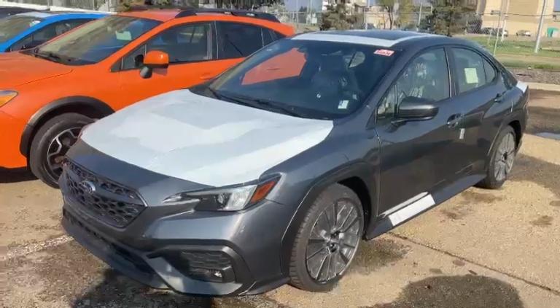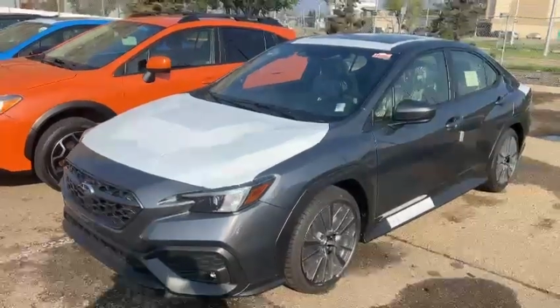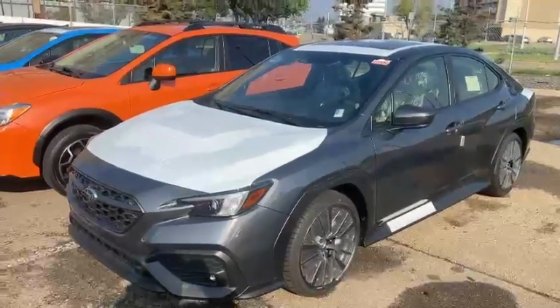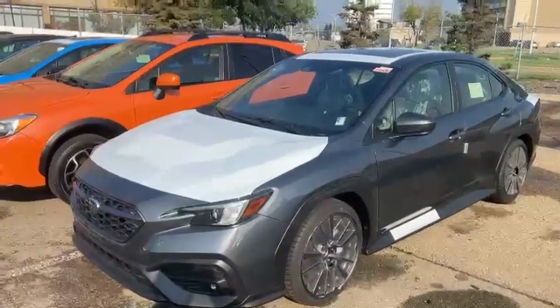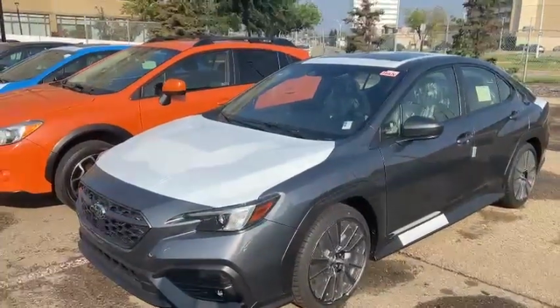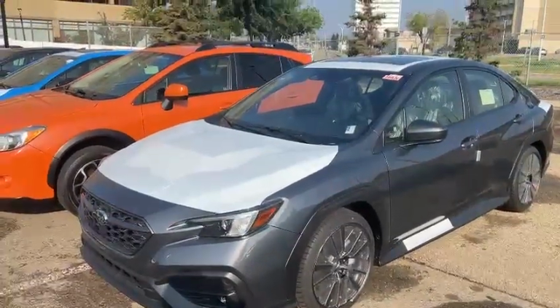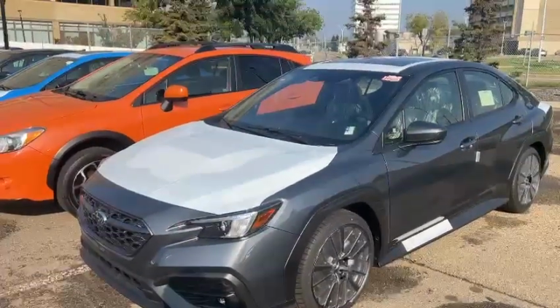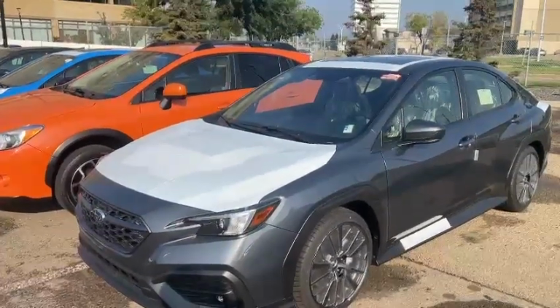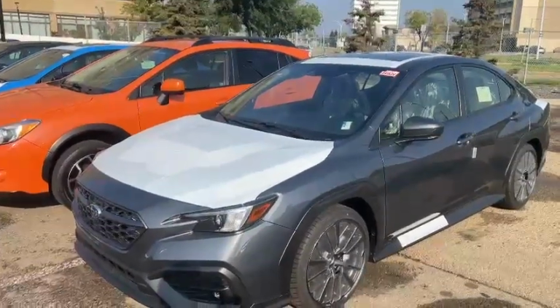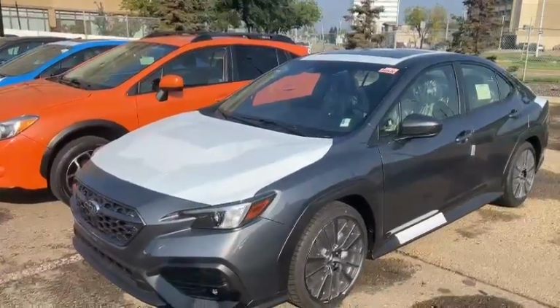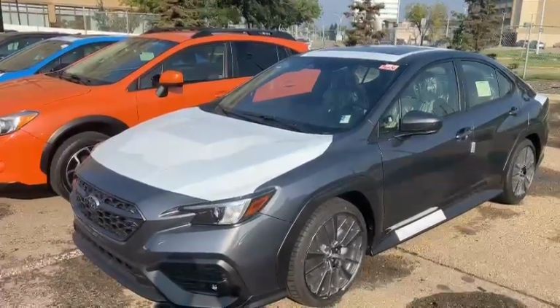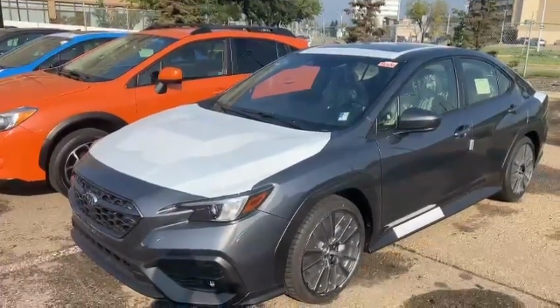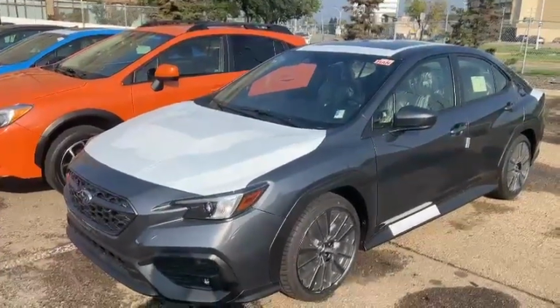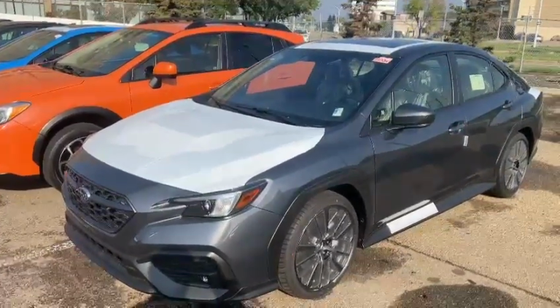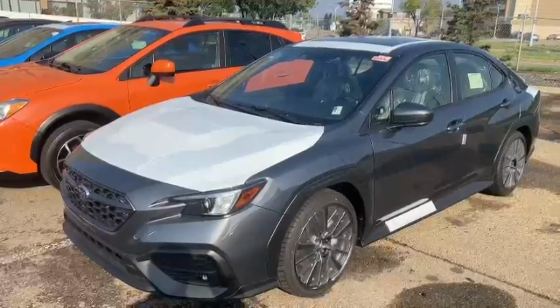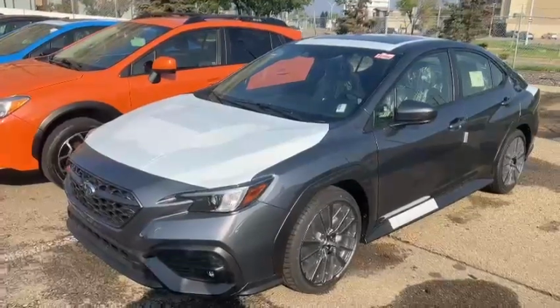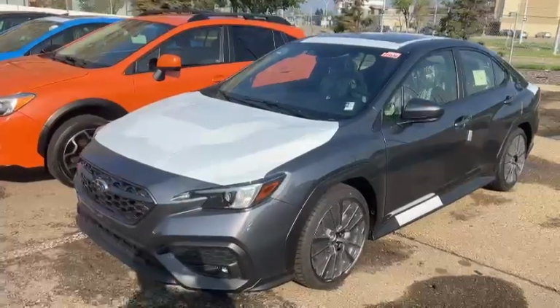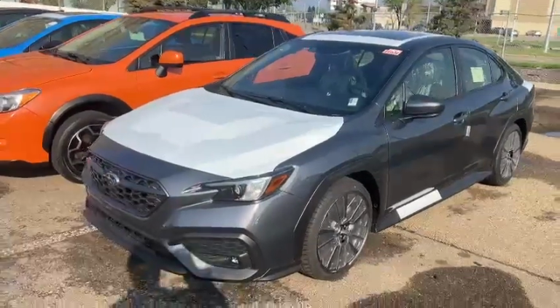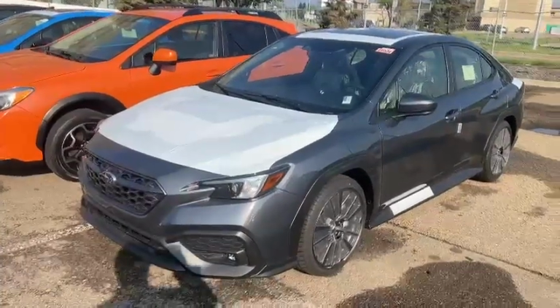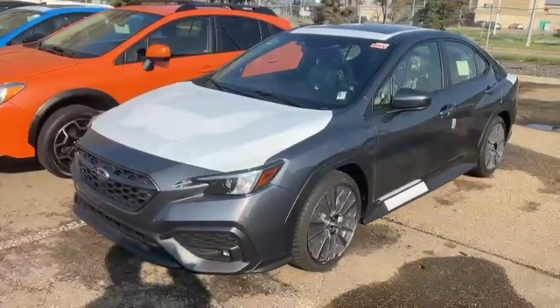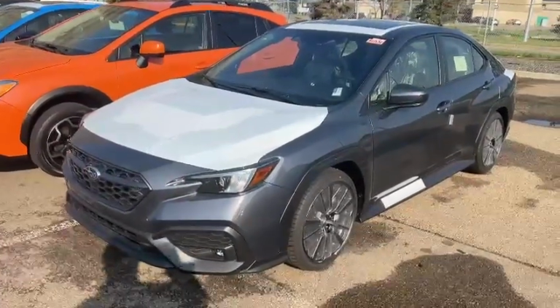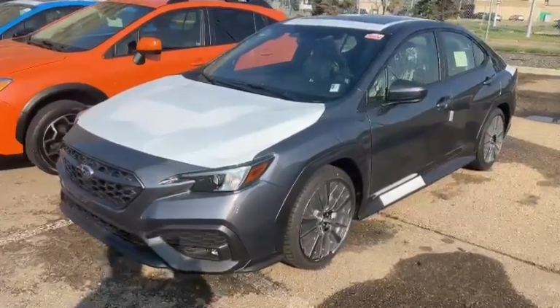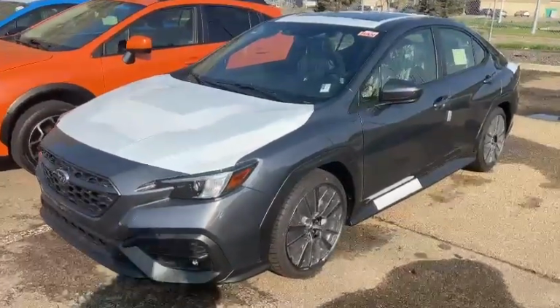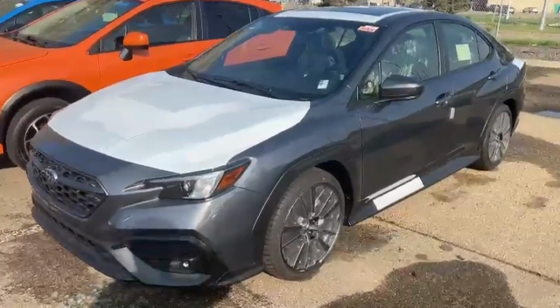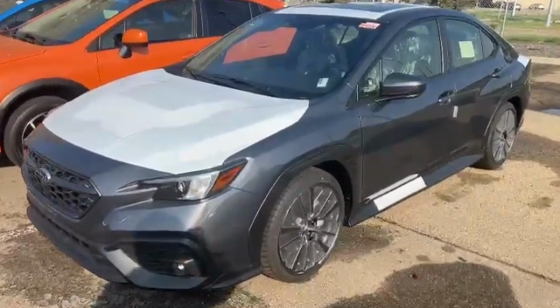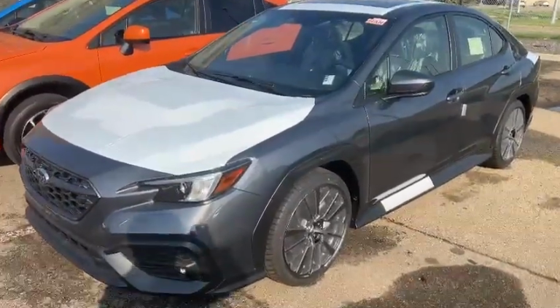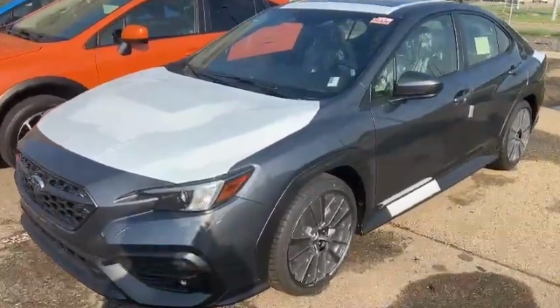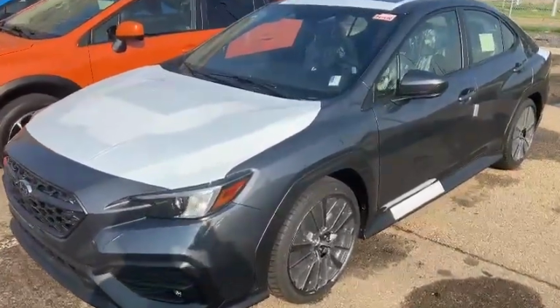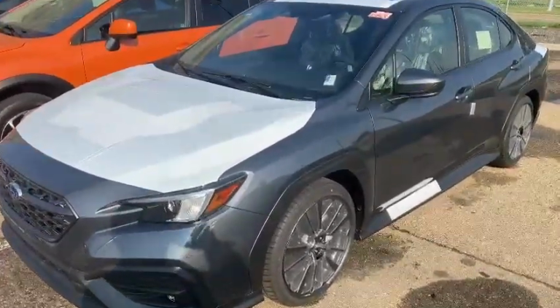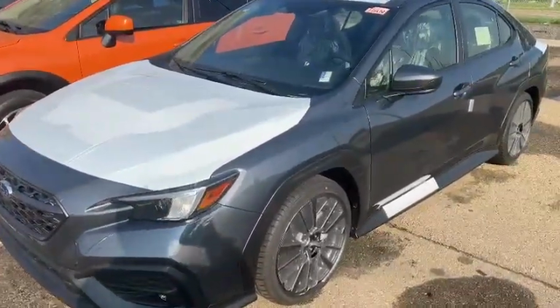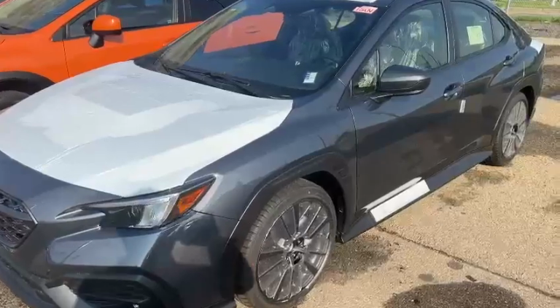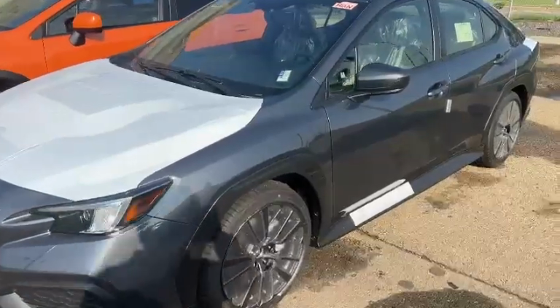Good morning, this is Ivan from Raleigh Subaru Edmonton. Here is our 2023 Subaru WRX — this one is a customer's order, dark gray color, sport automatic.